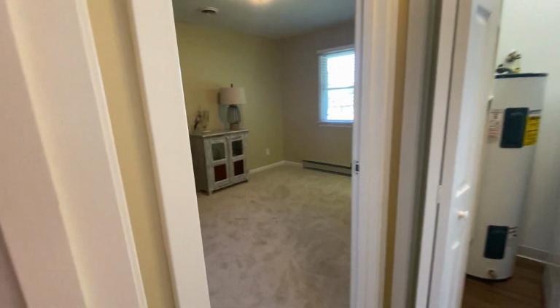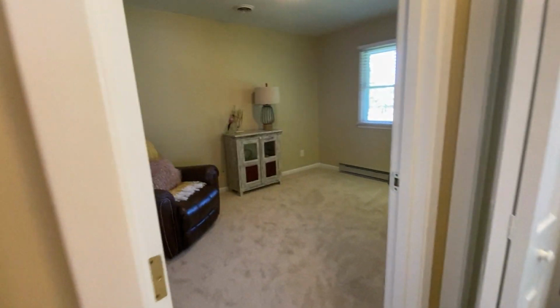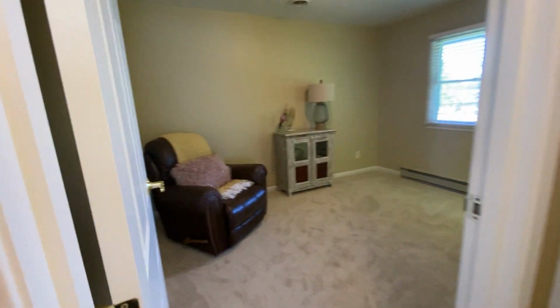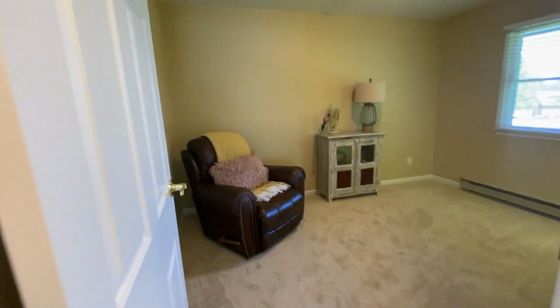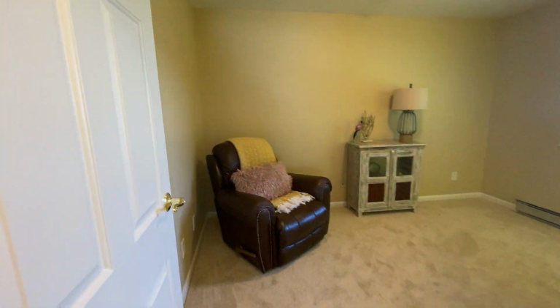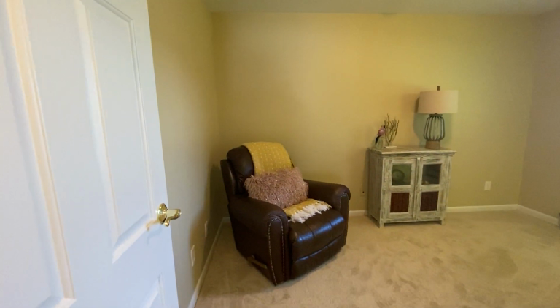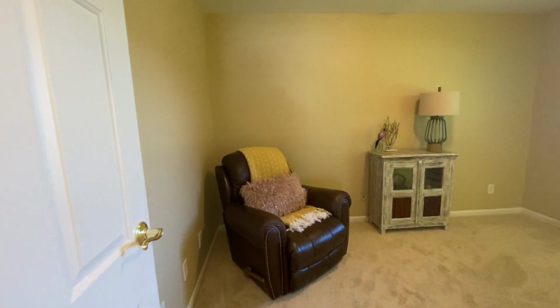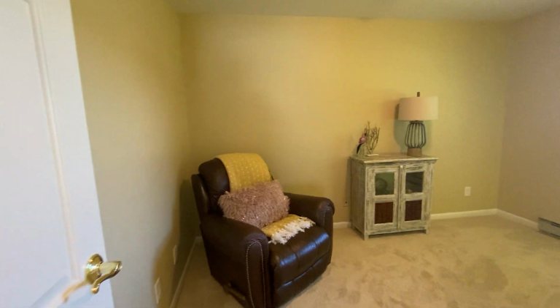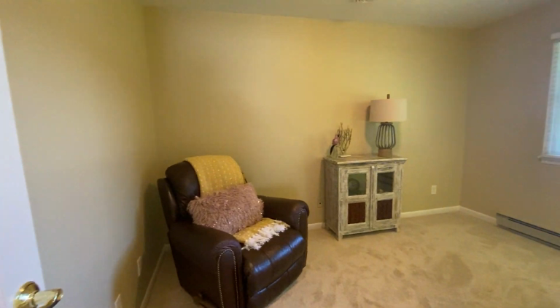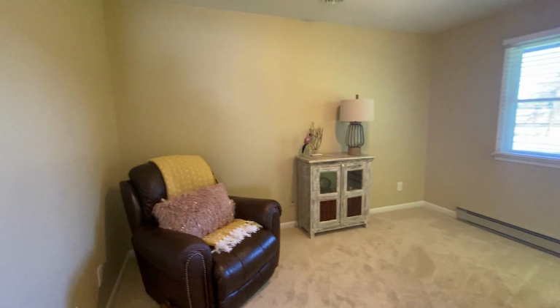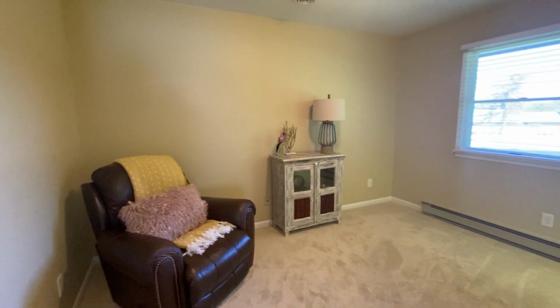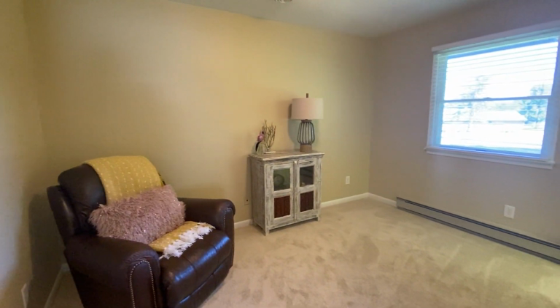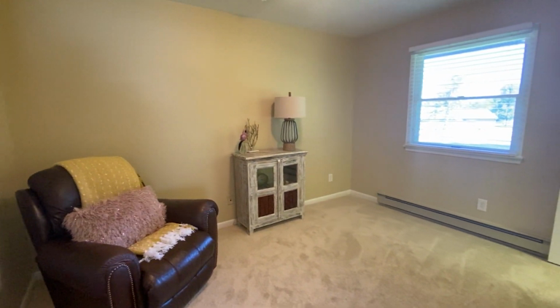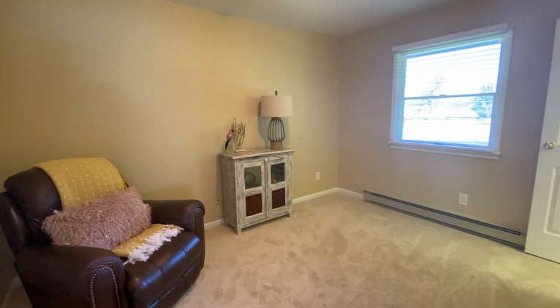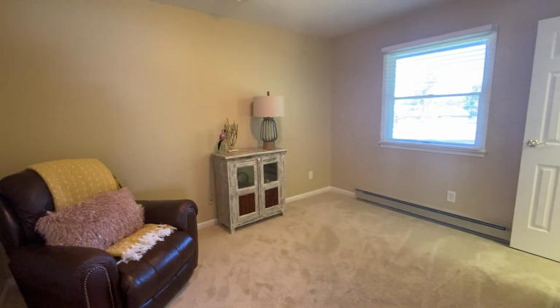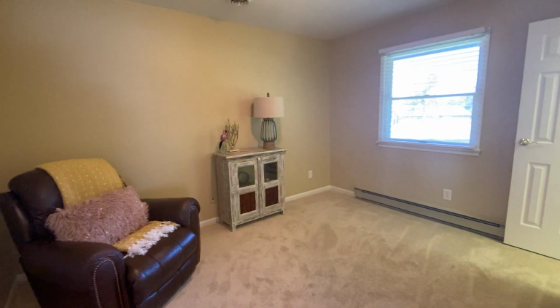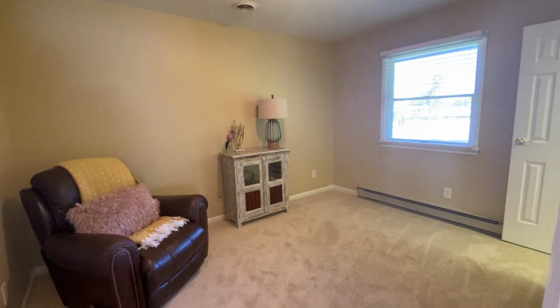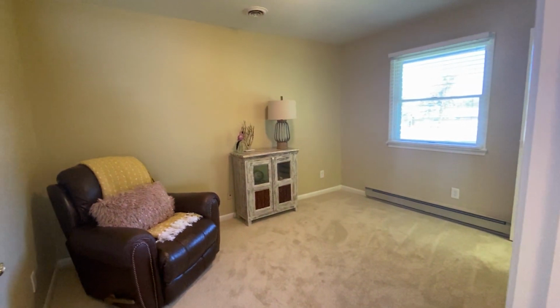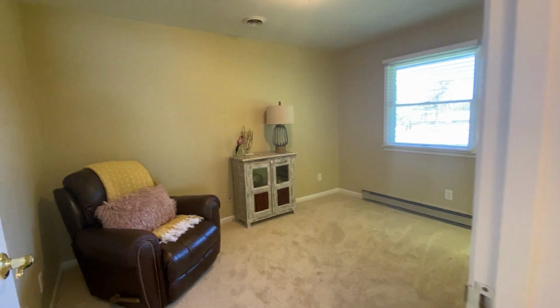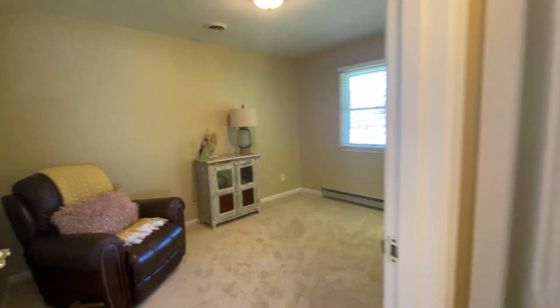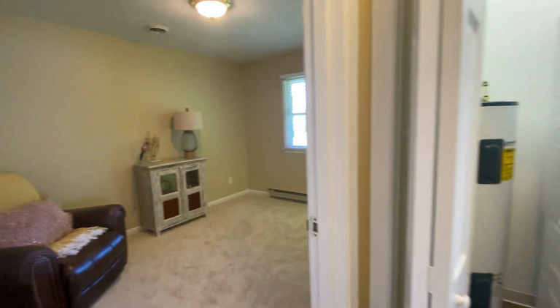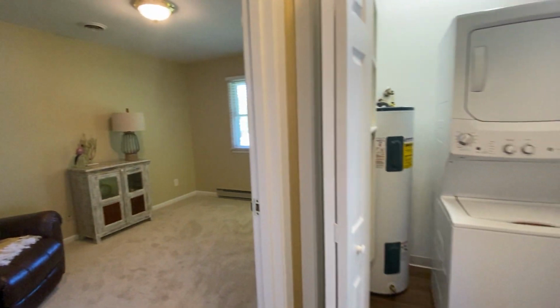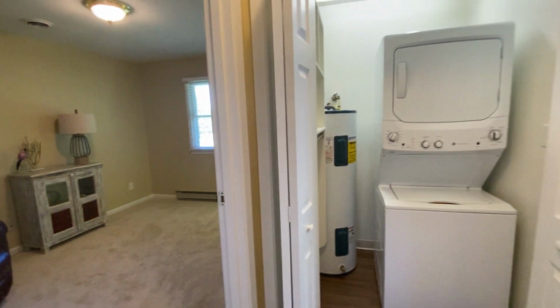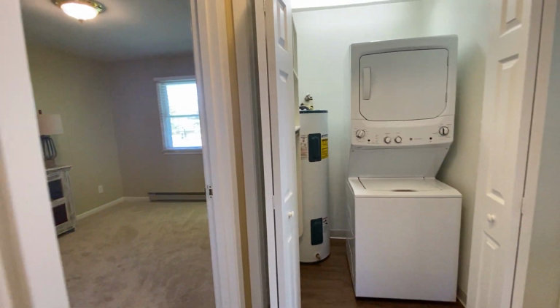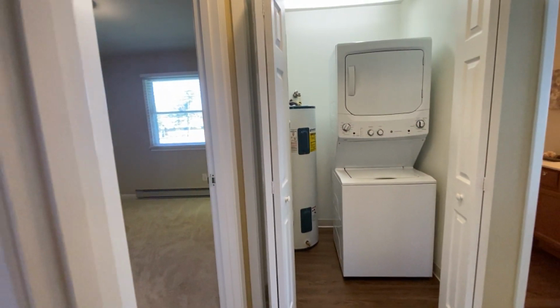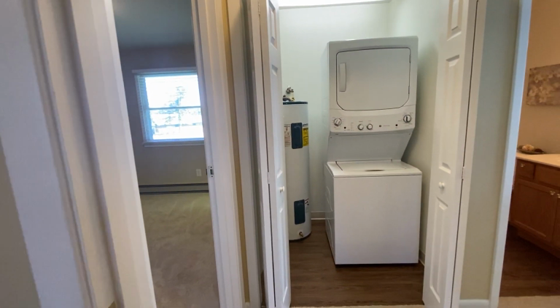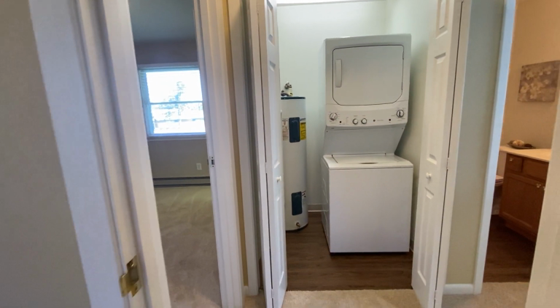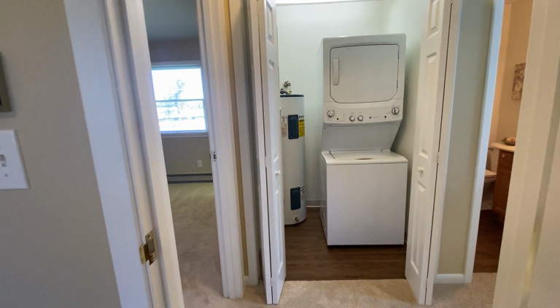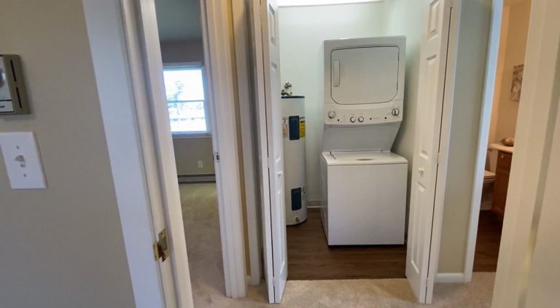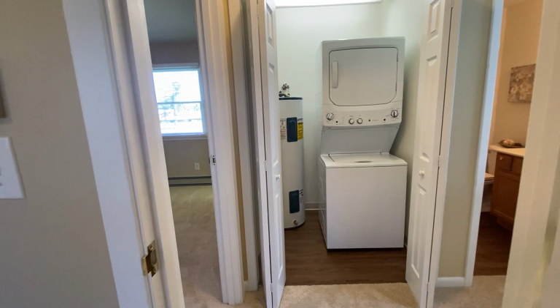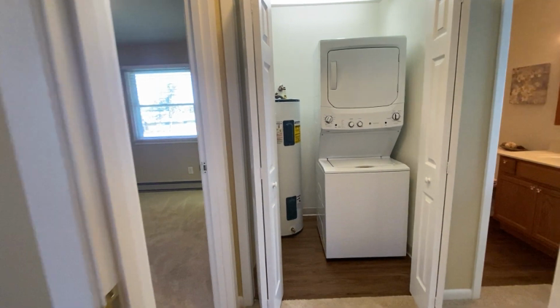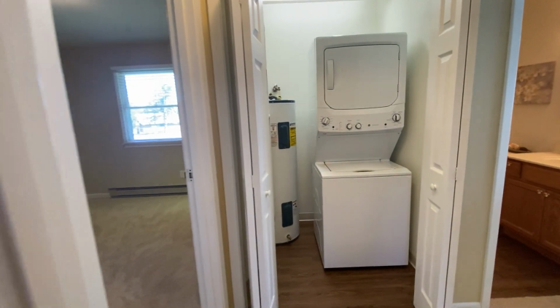Our second bedroom or den area. Large window, walk-in closet. And as we come back down the hallway, your spacious laundry area with maximum storage.